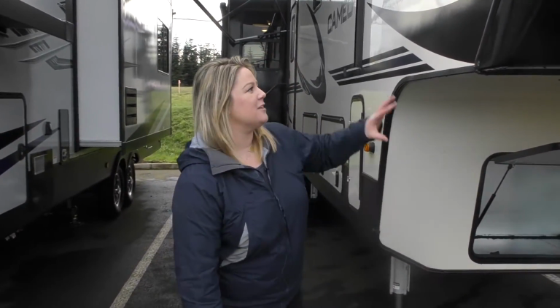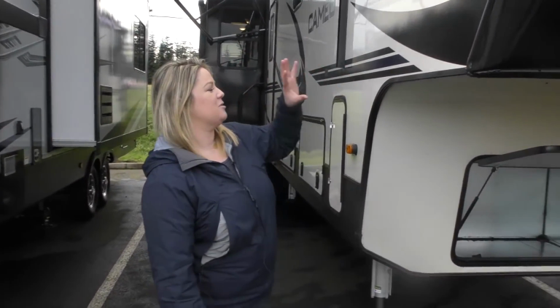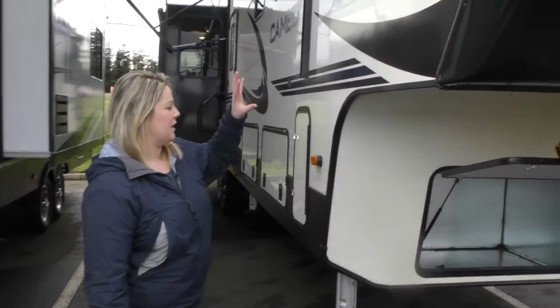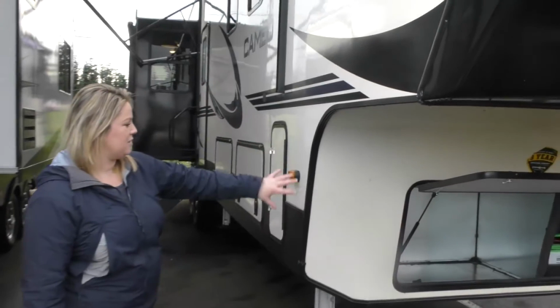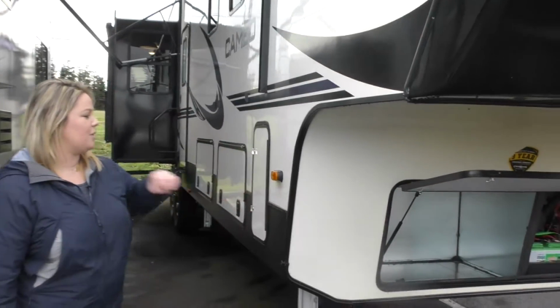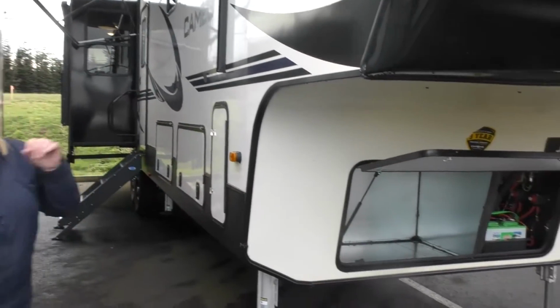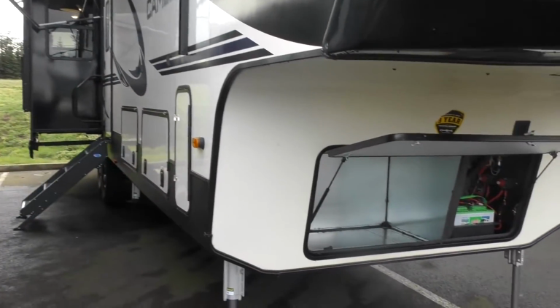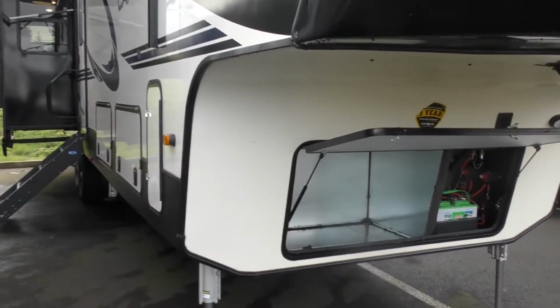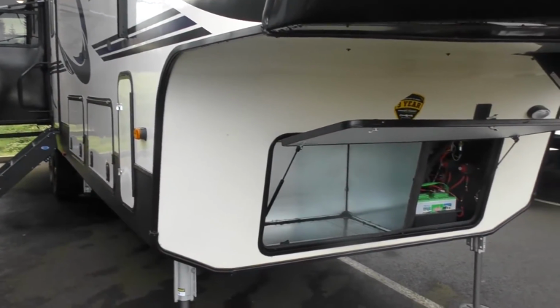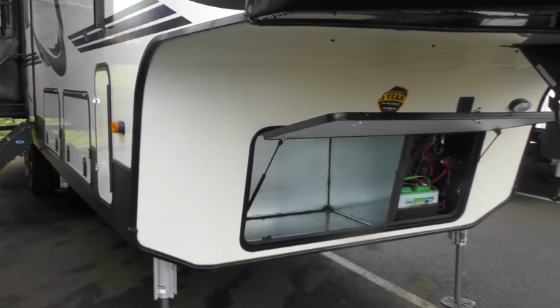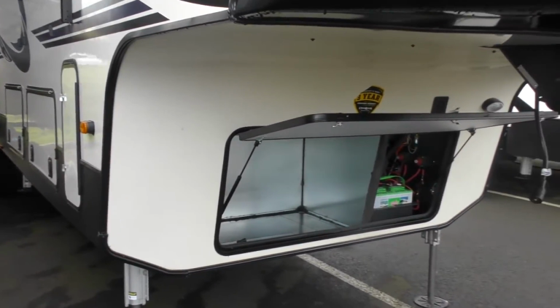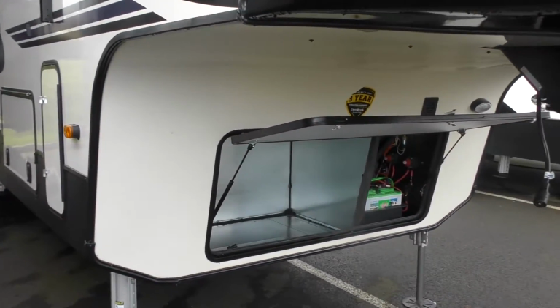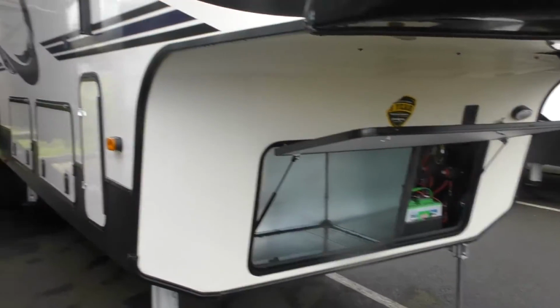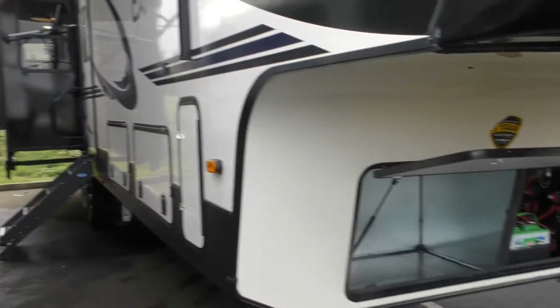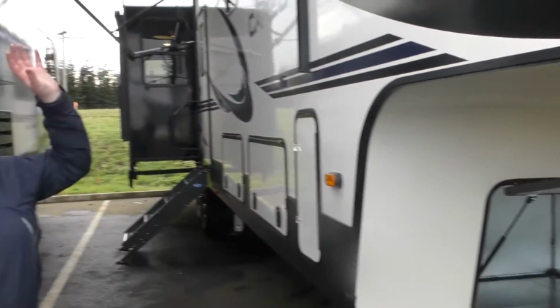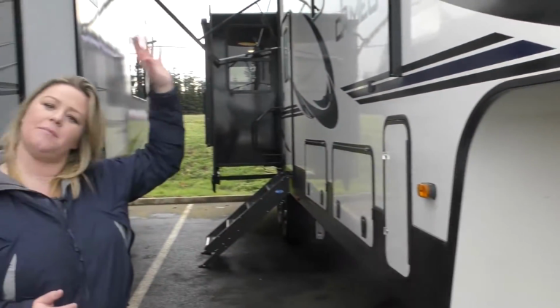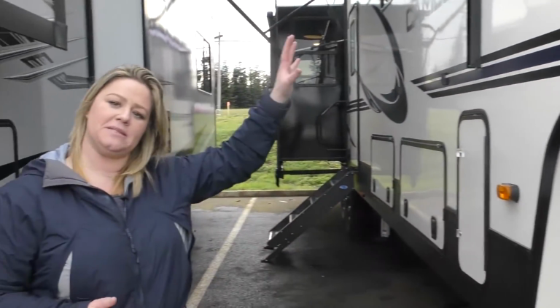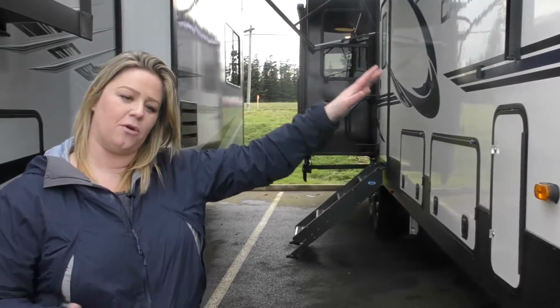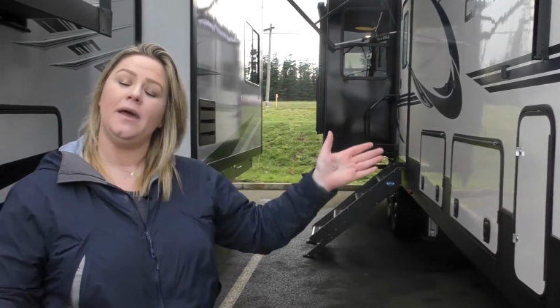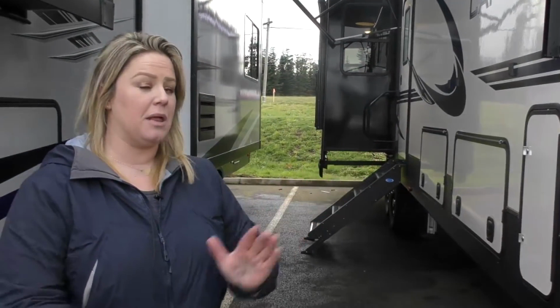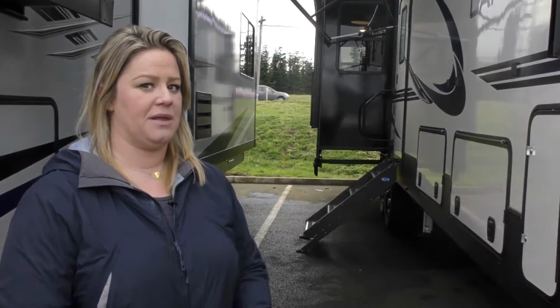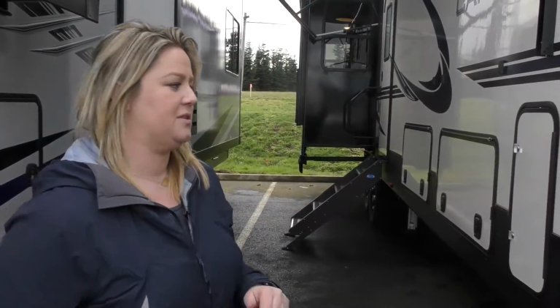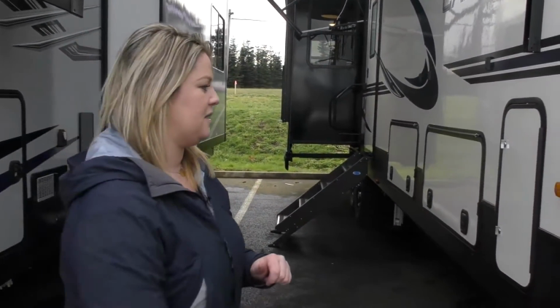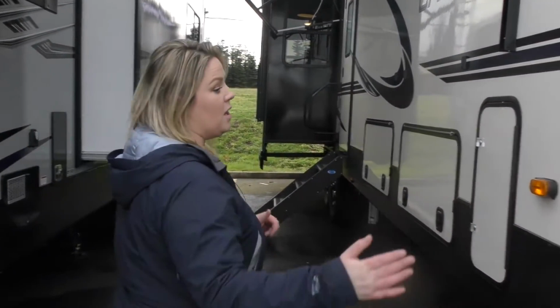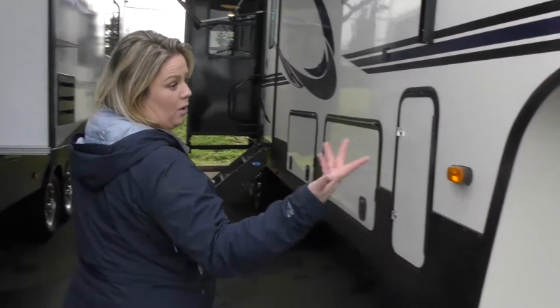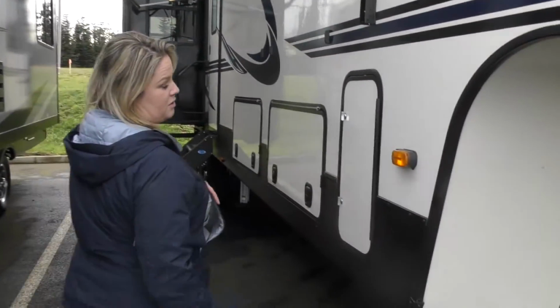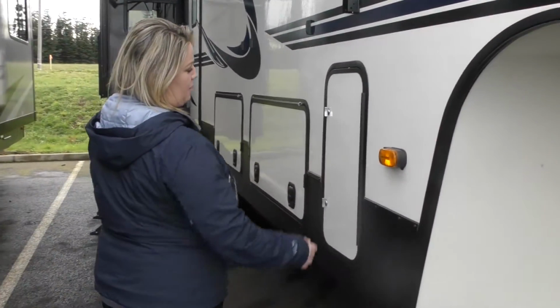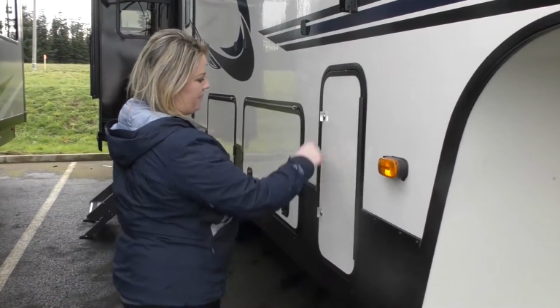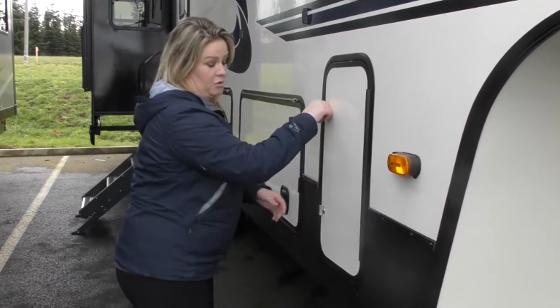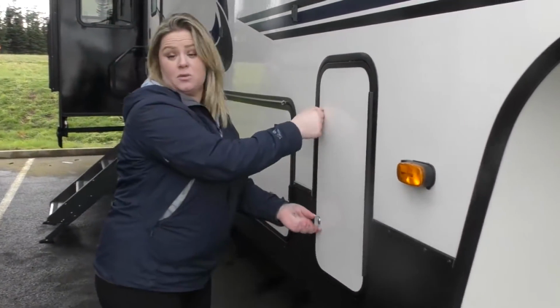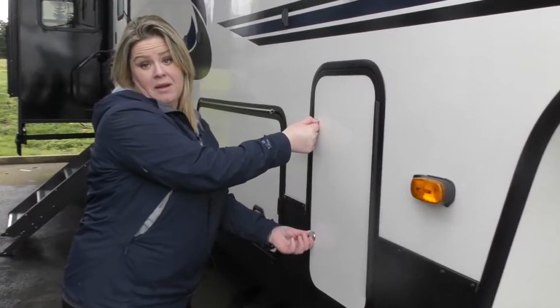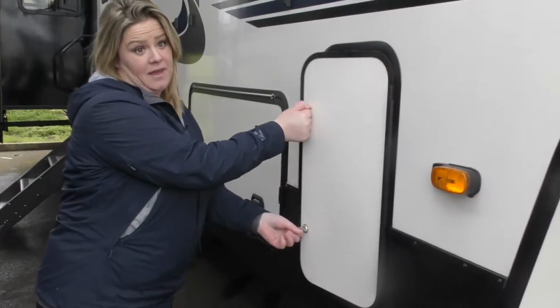First, as you can notice, you are pre-wired for a generator. It is a true pre-wire. There is already a button inside for it — a plug and play sort of system — or use your front compartment for storage, whatever you'd like.